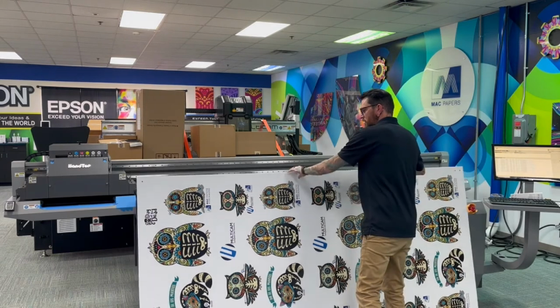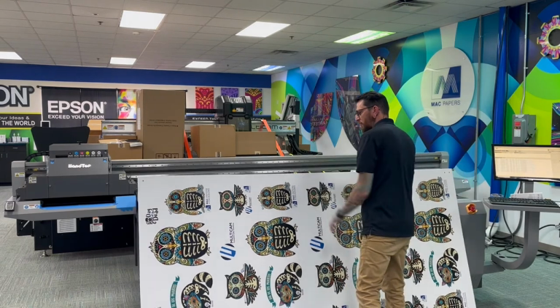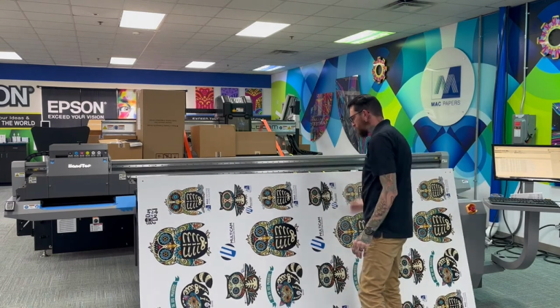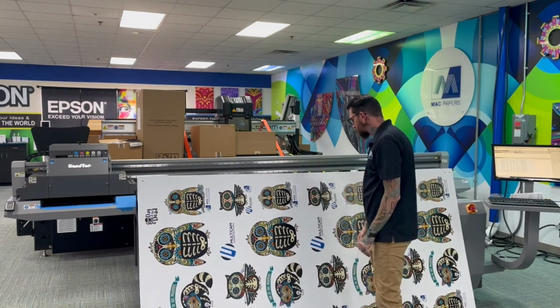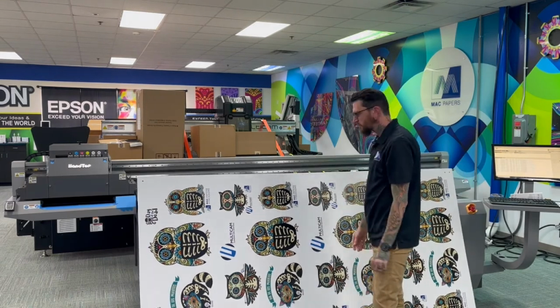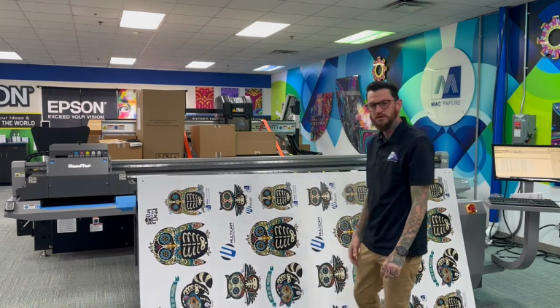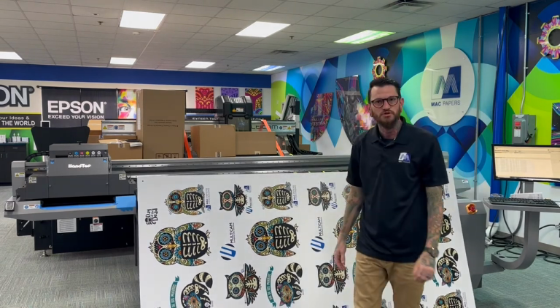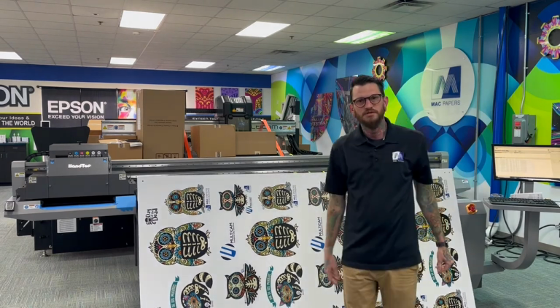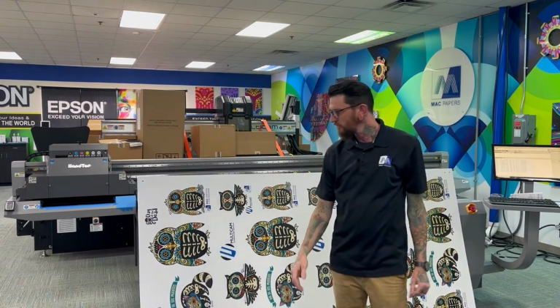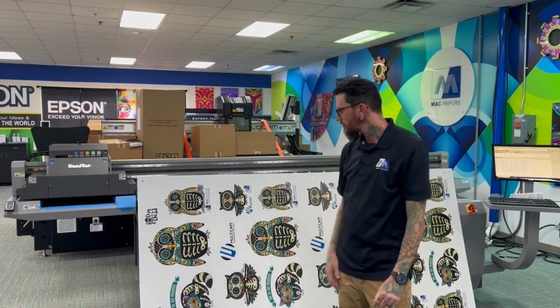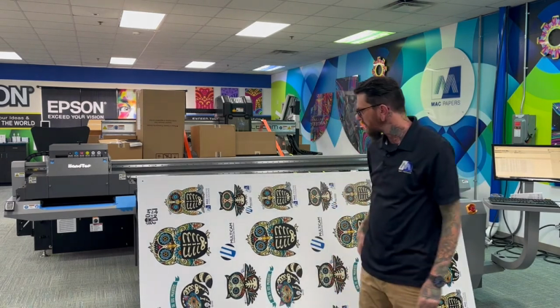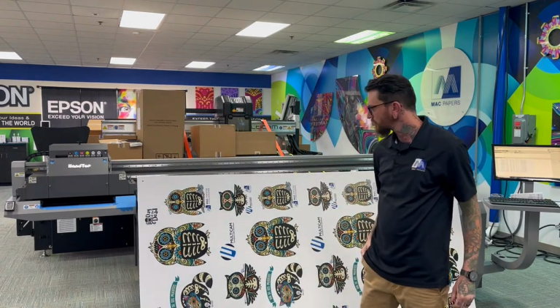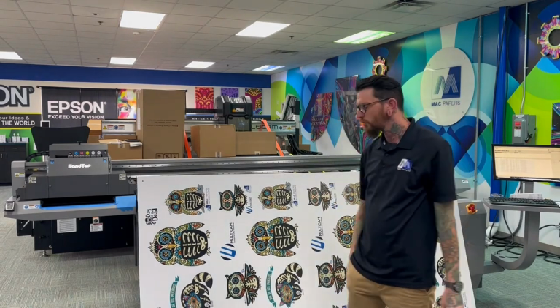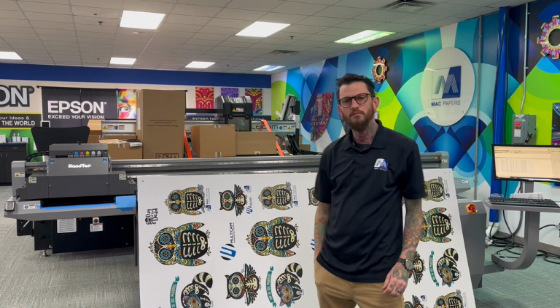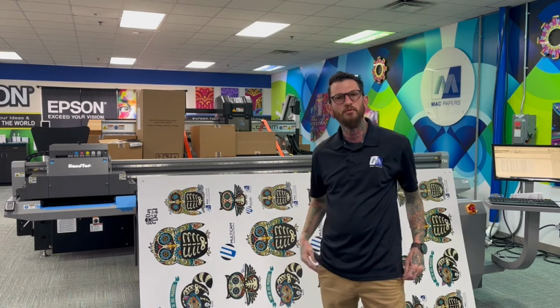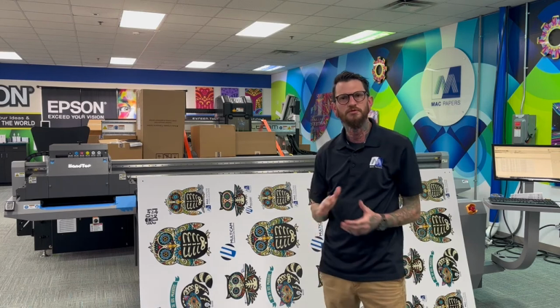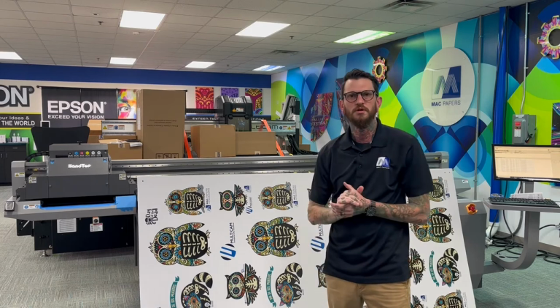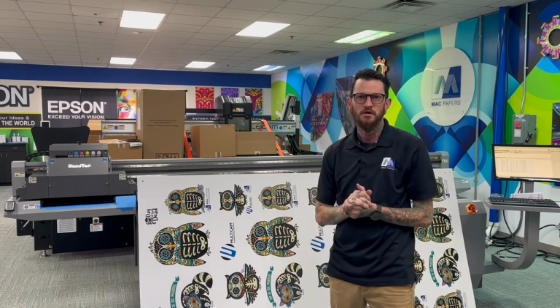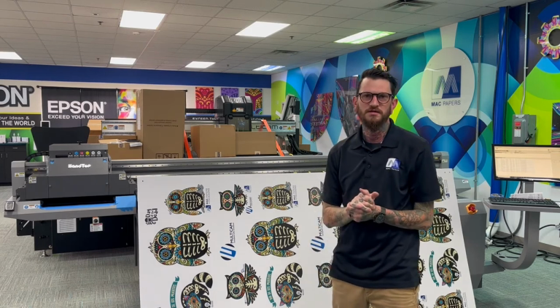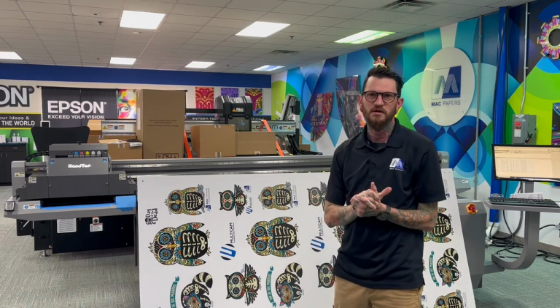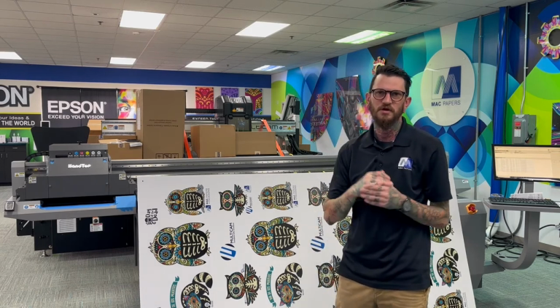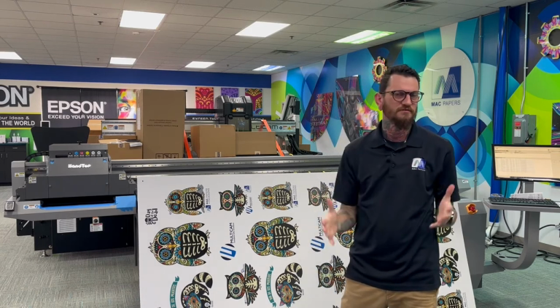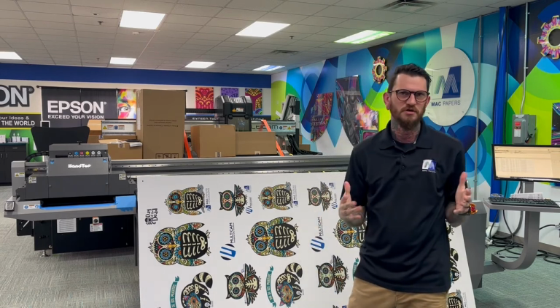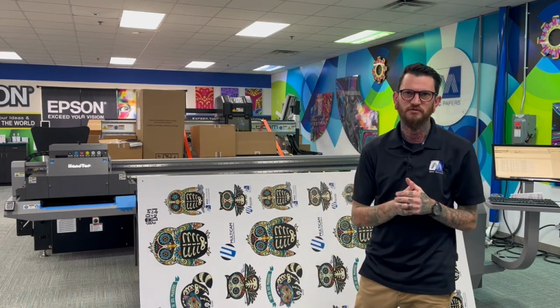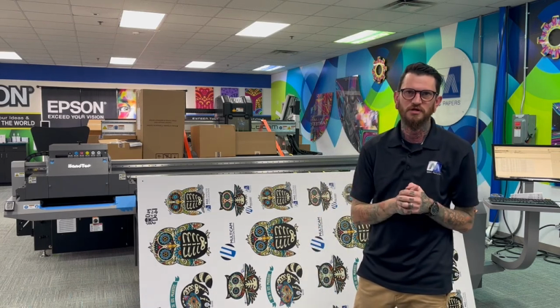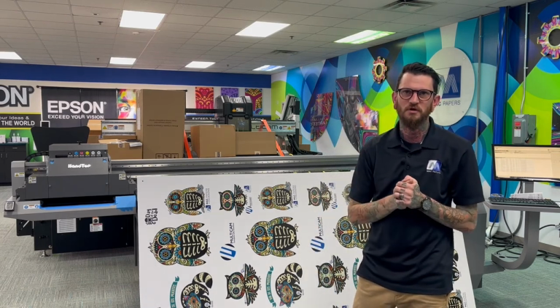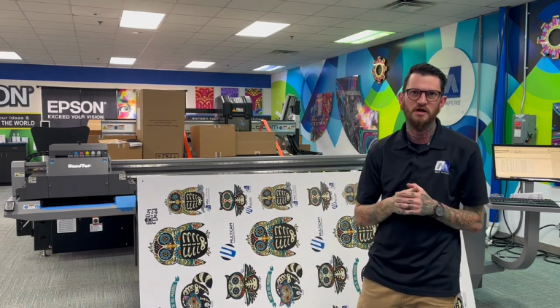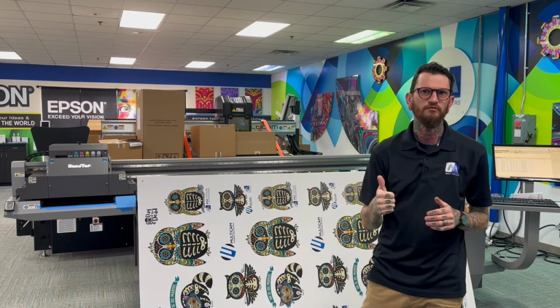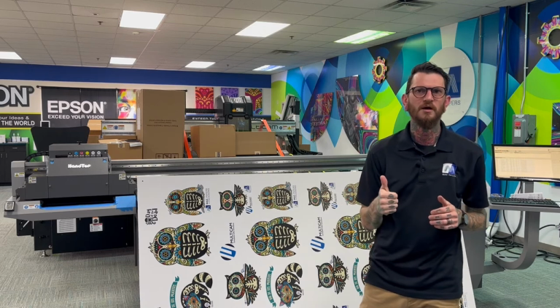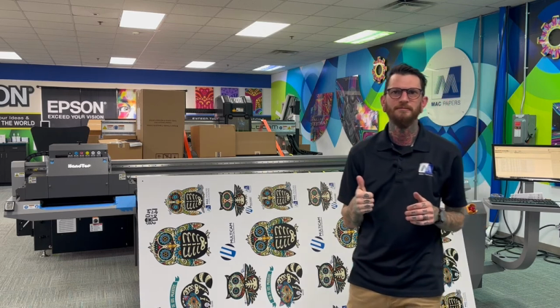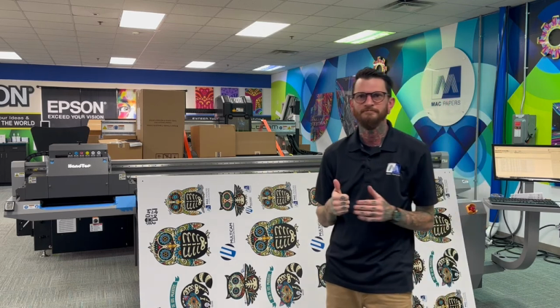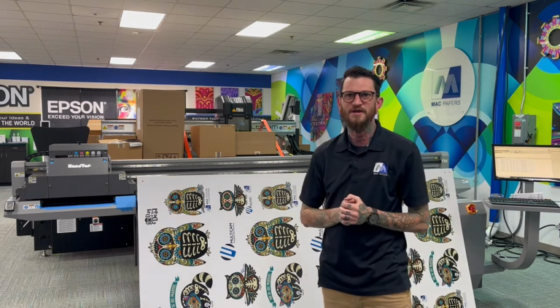I hope you guys enjoyed the short demo here. Look for a whole lot more that we'll be doing here at the Idea Center, and if you guys have any questions feel free to give us a call at 844-MAC-WIDE. Thank you.